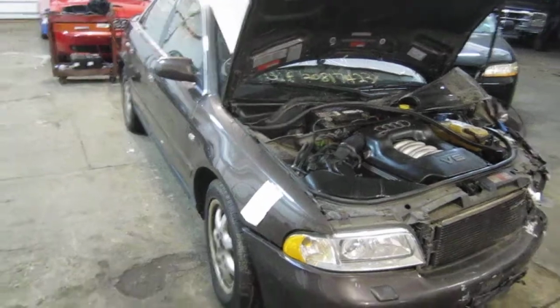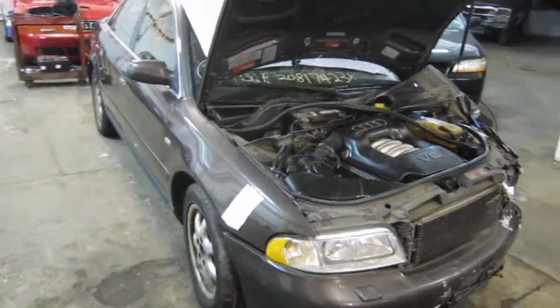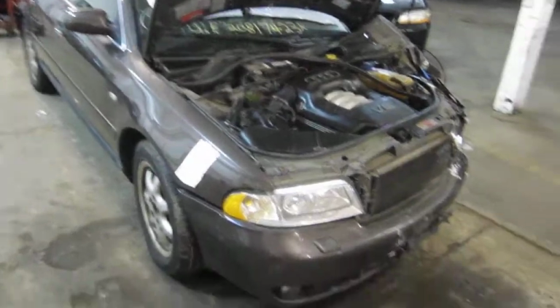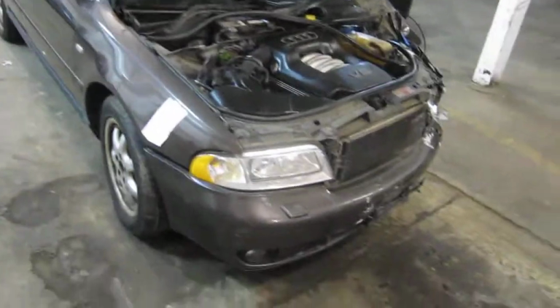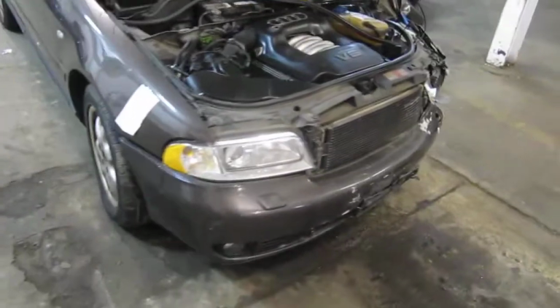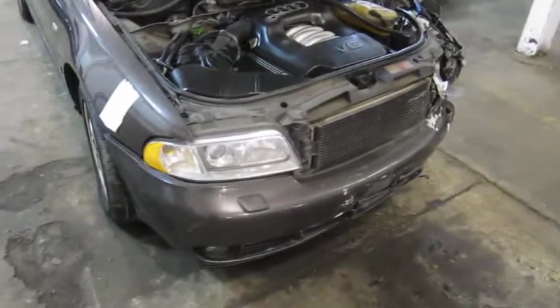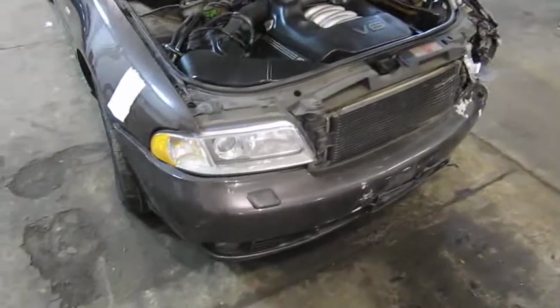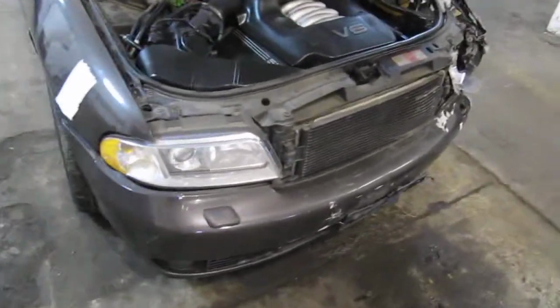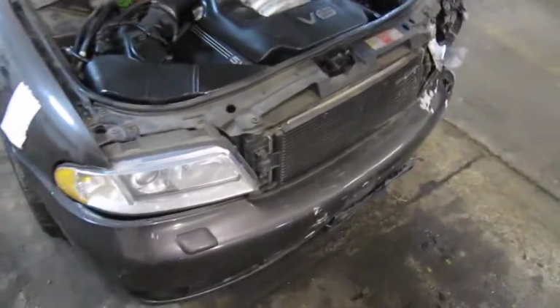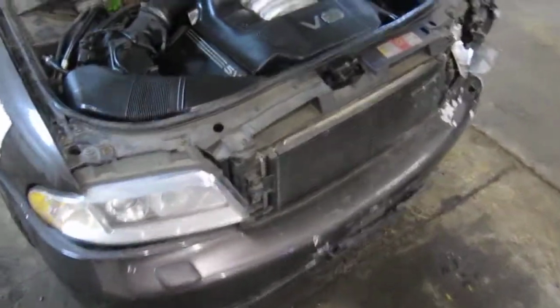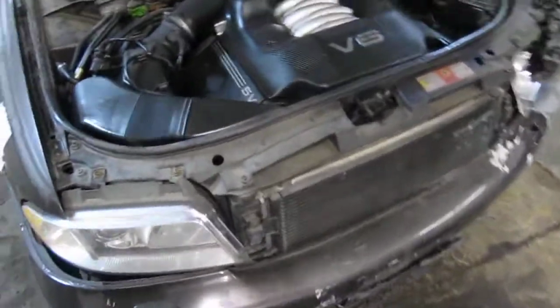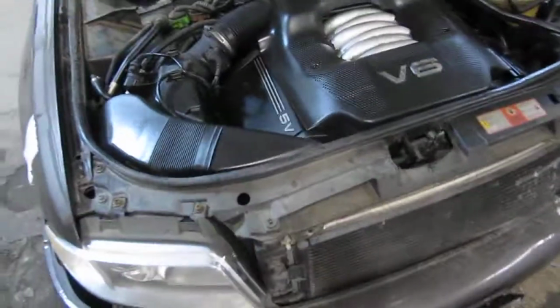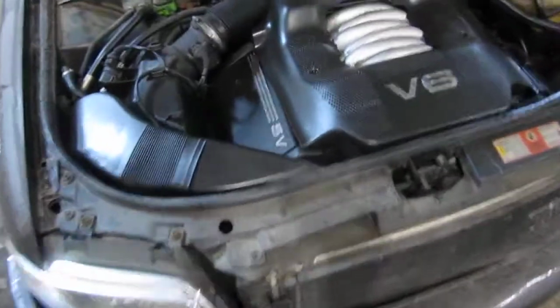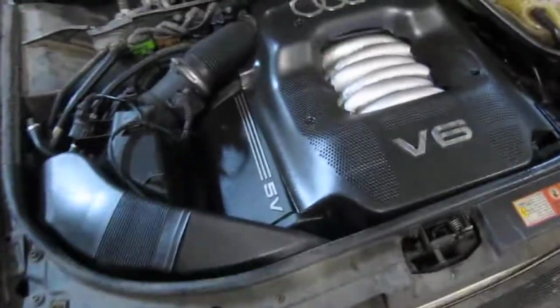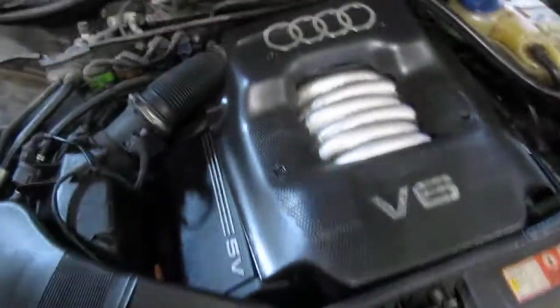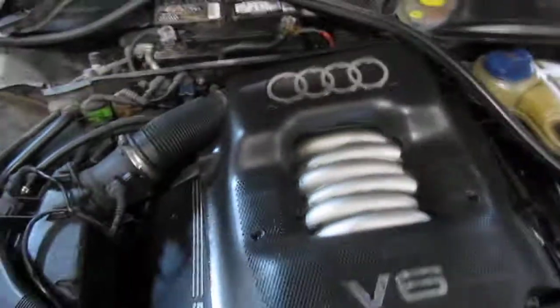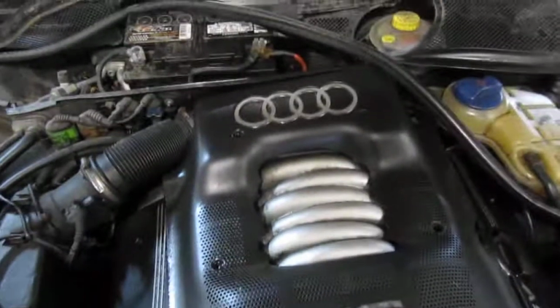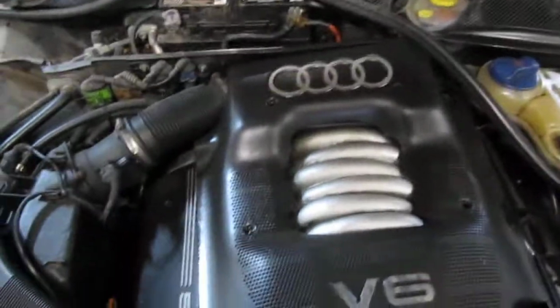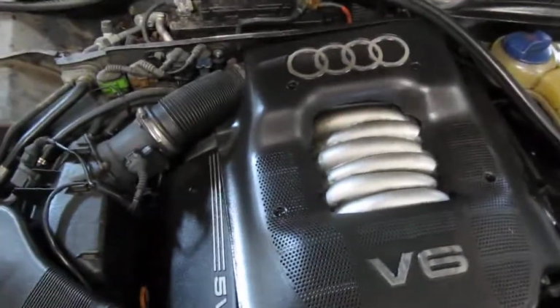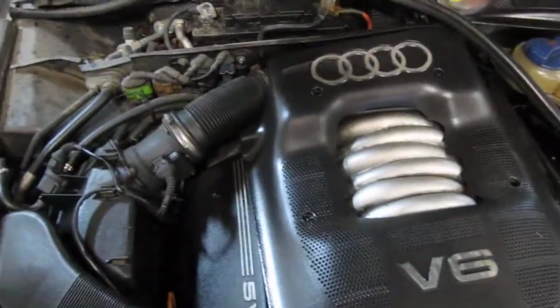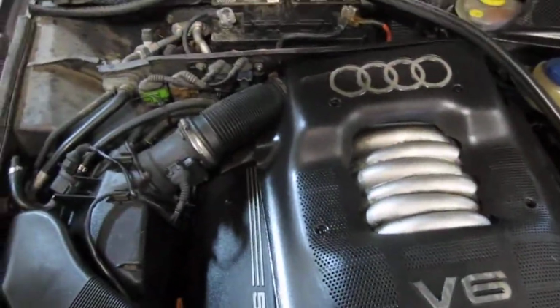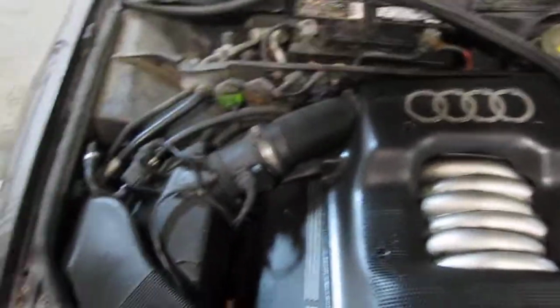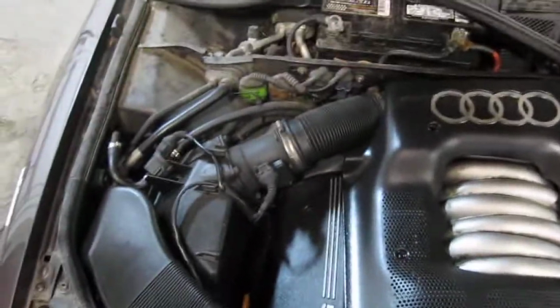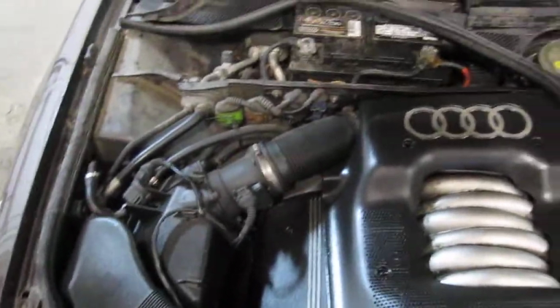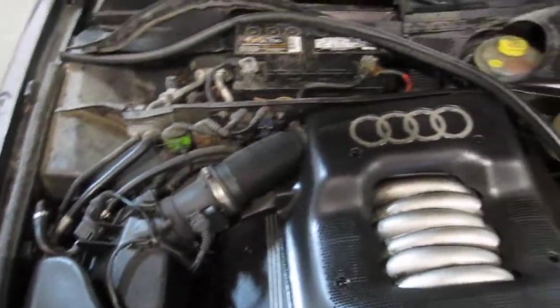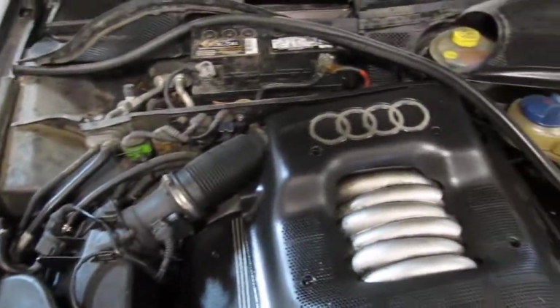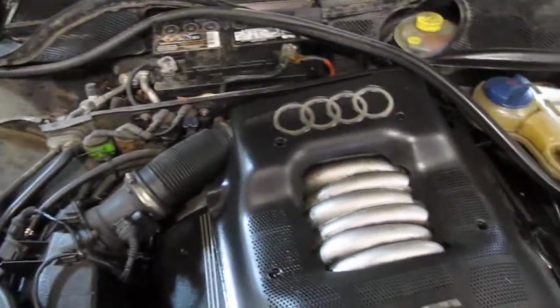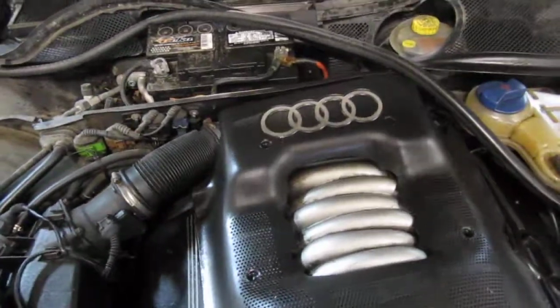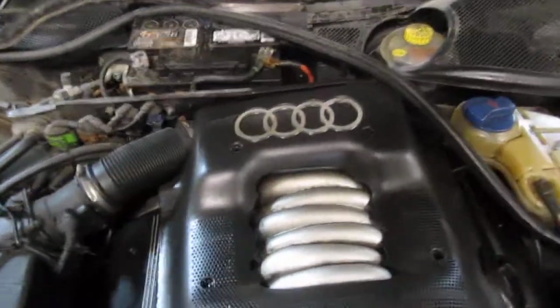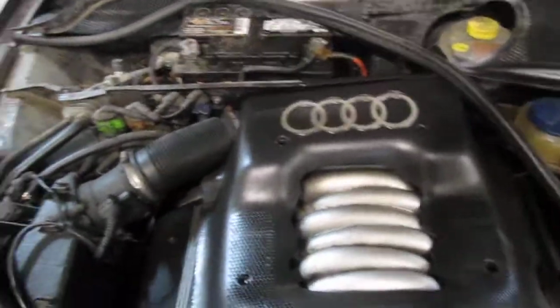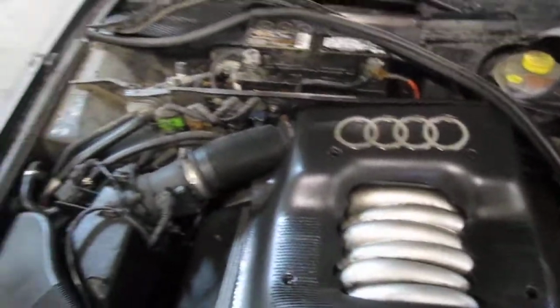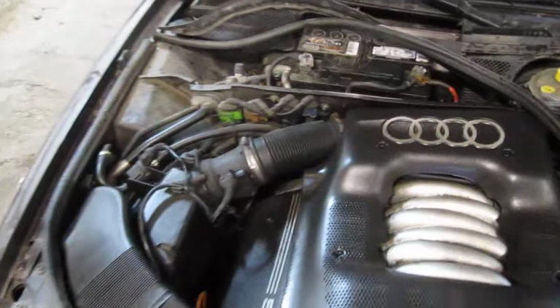Good morning and welcome to Tom's Foreign Auto Parts video portion of our inventory. Here we have a 1998 Audi A4. This vehicle has a 2.8 liter California emissions engine.